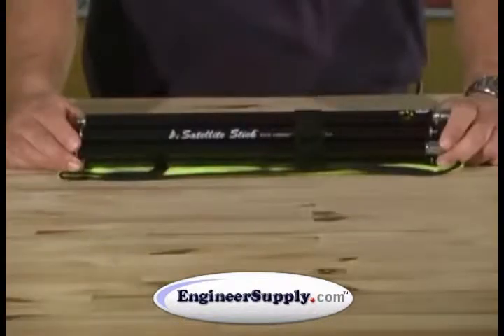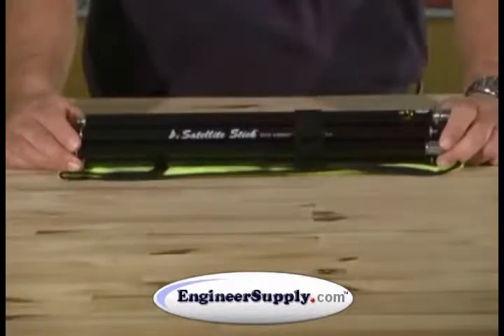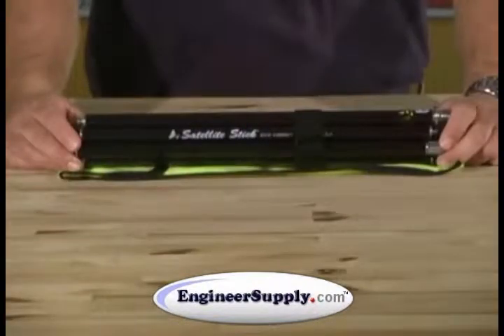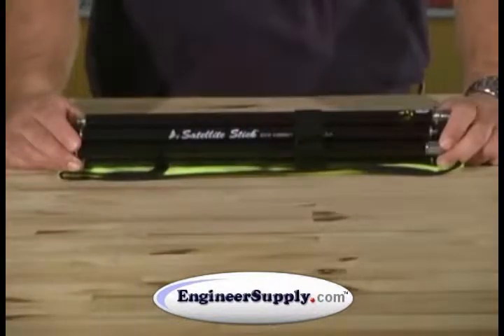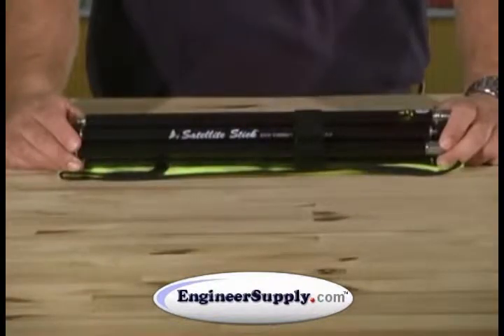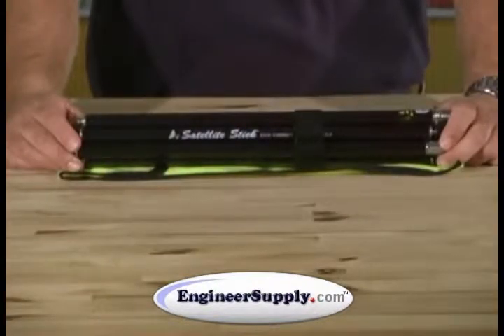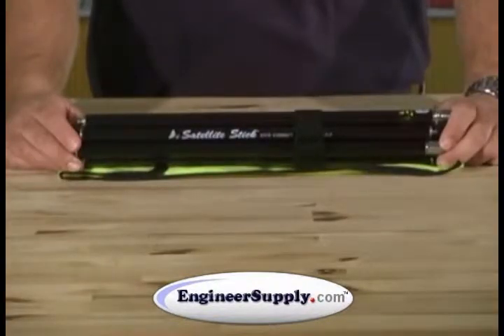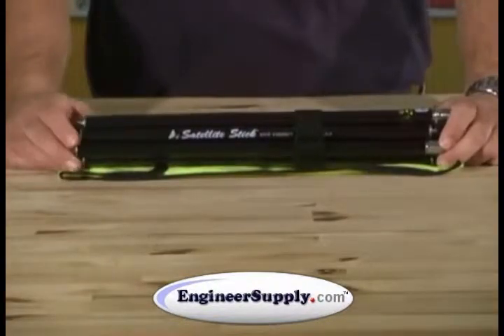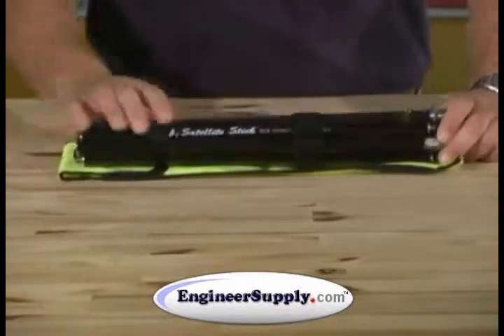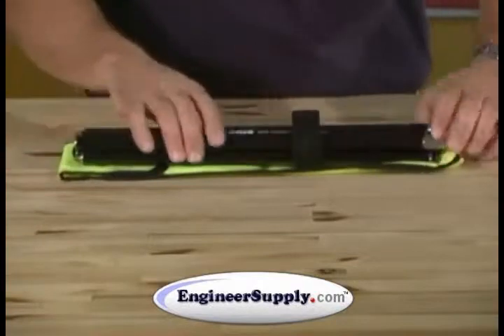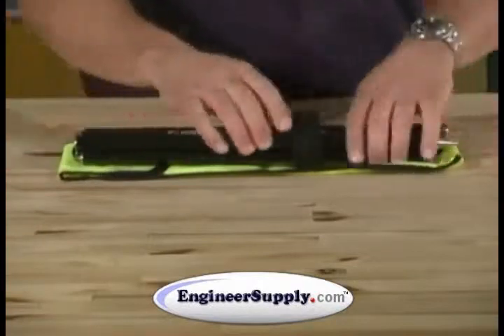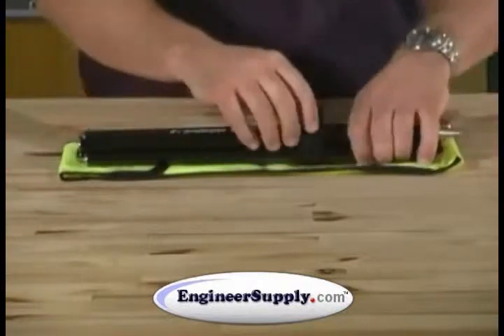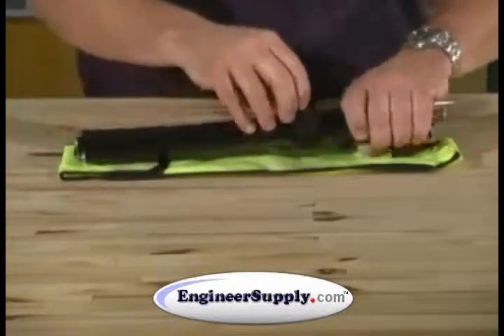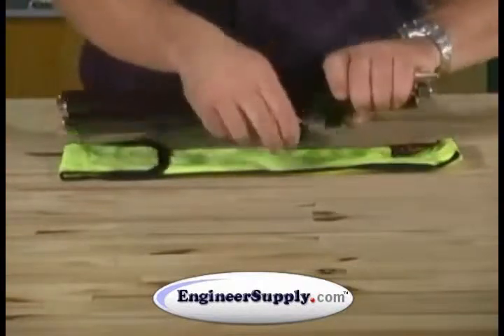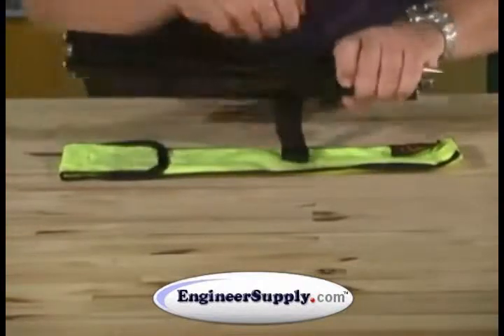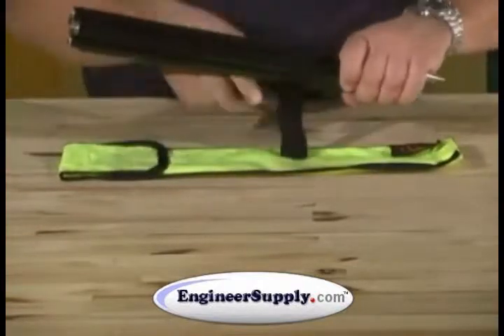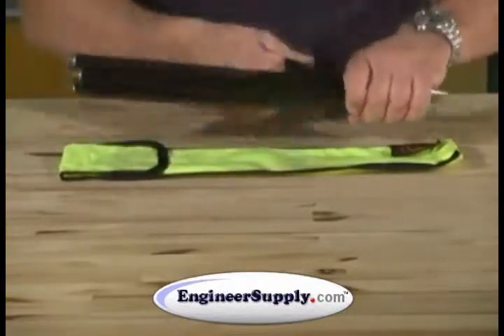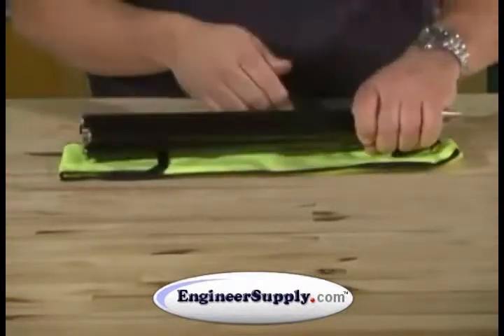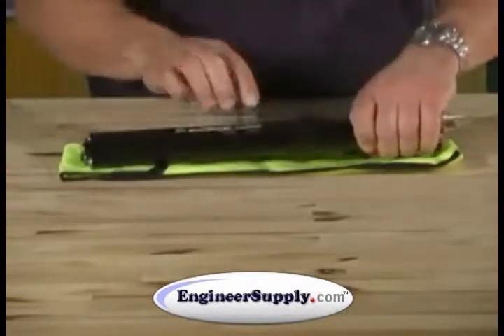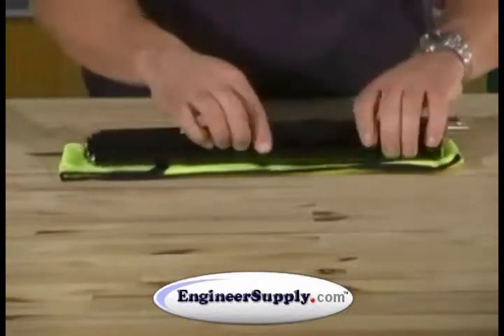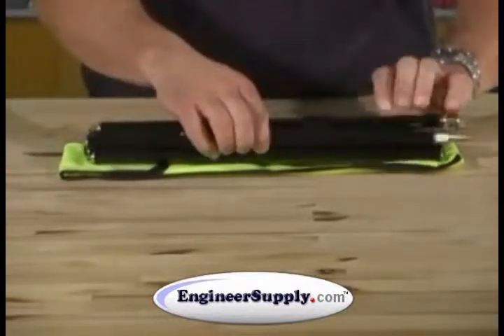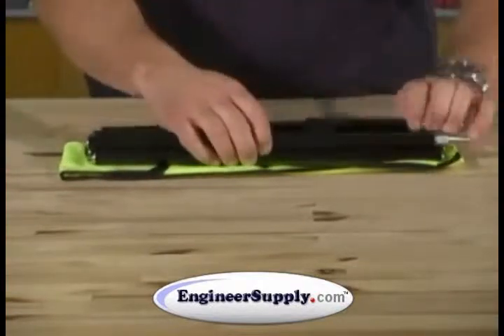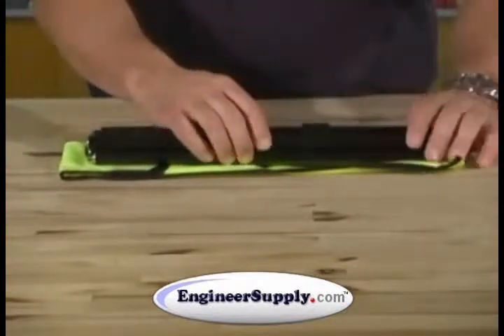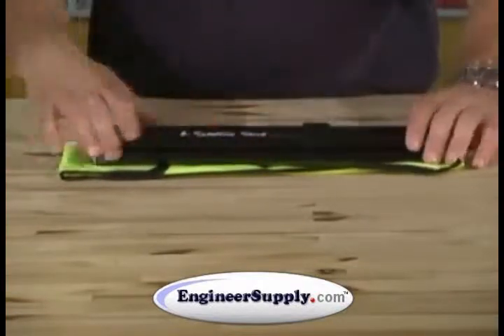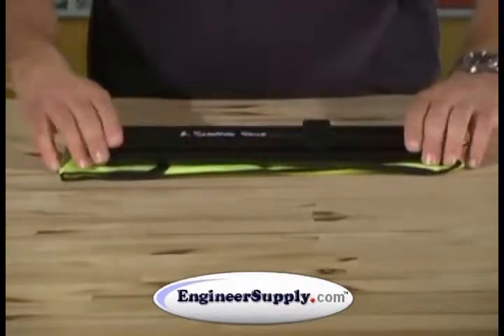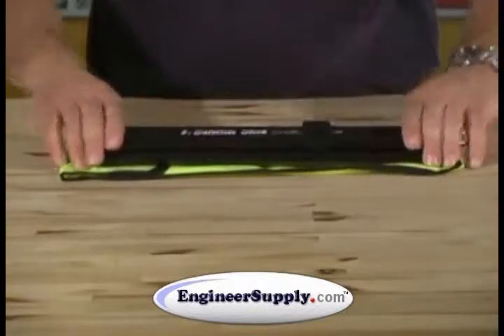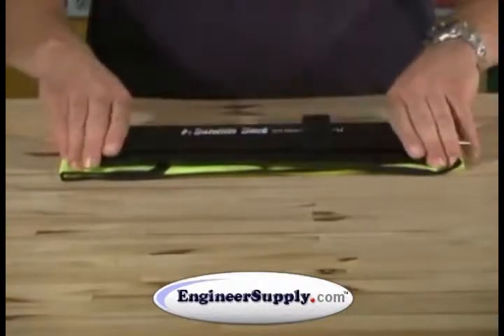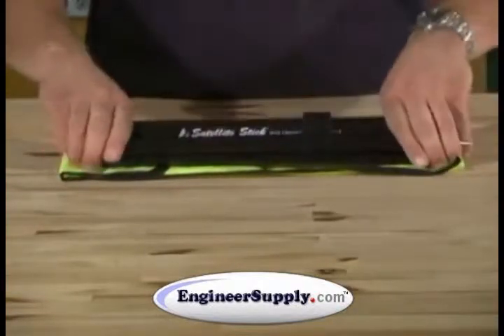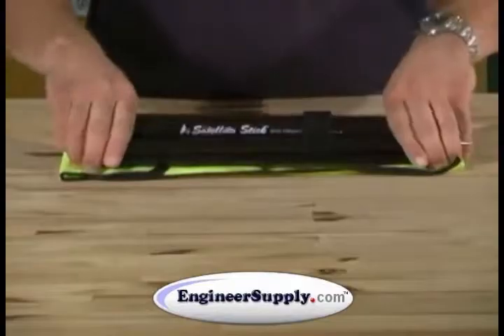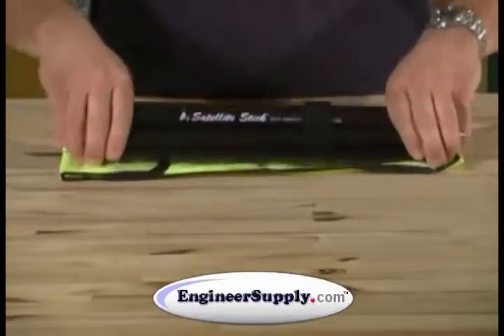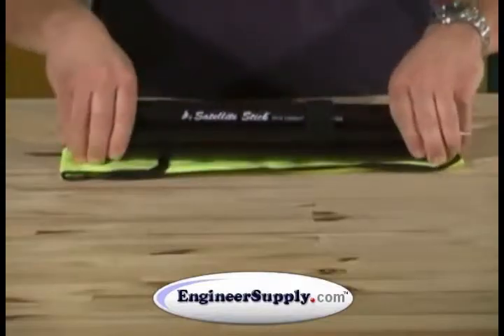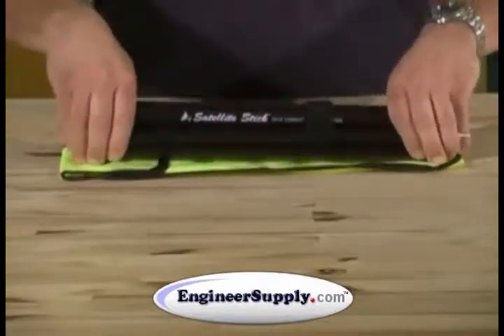This is our 5126-00 satellite stick. It's a great GIS GPS portable rod.